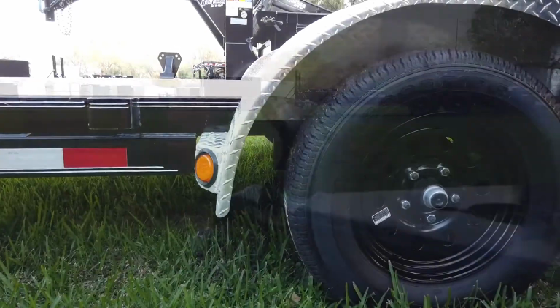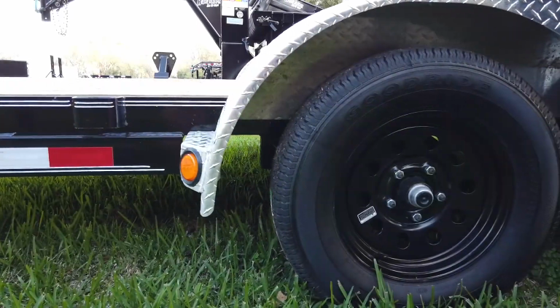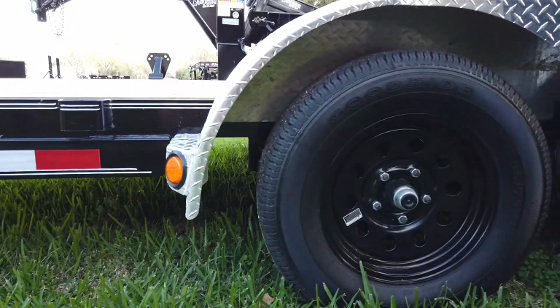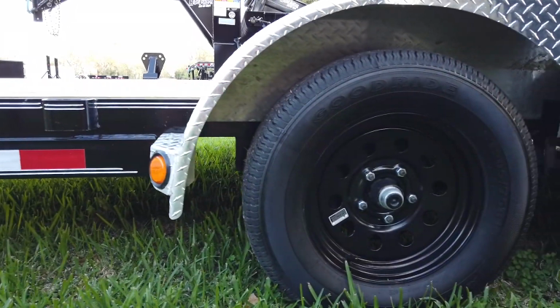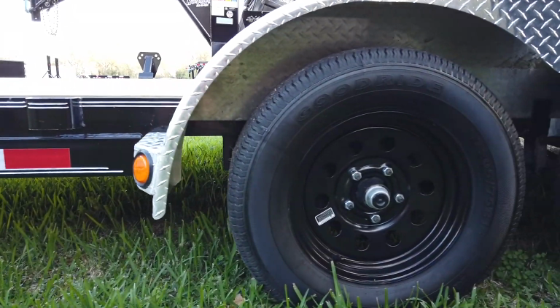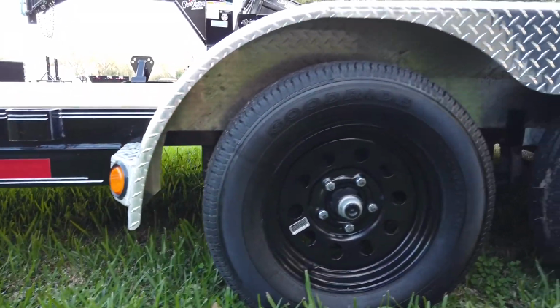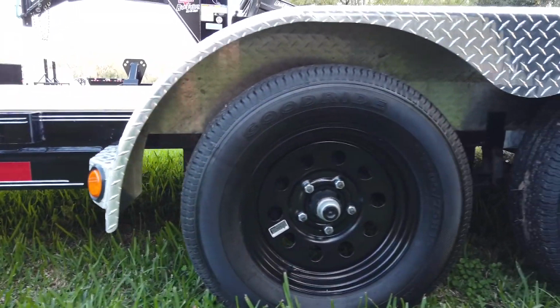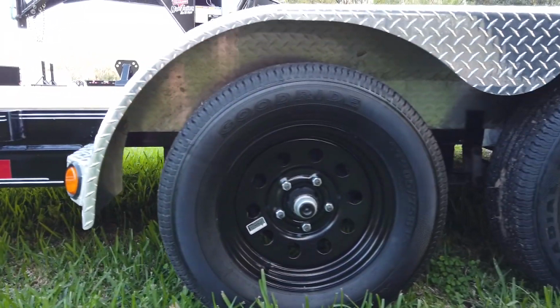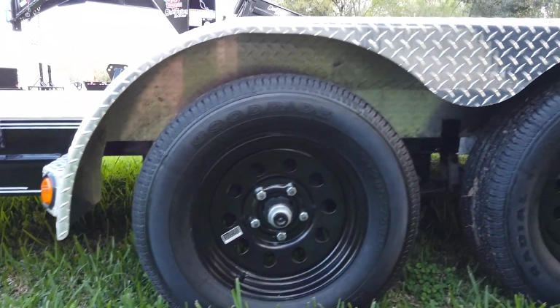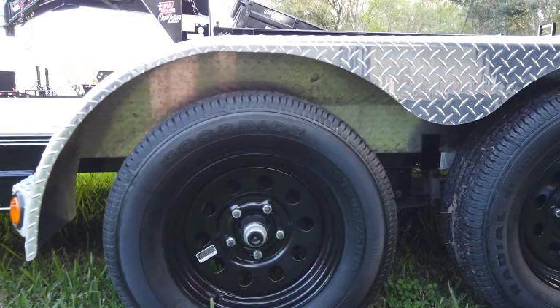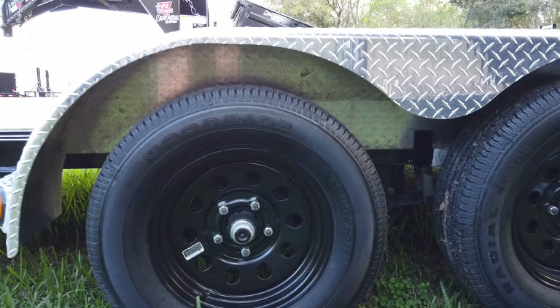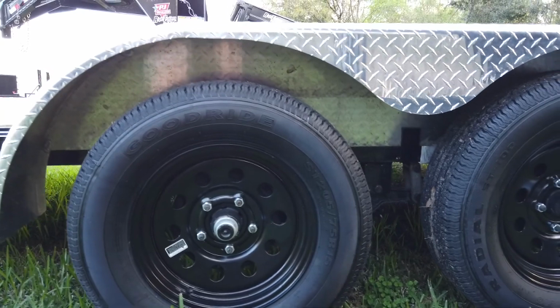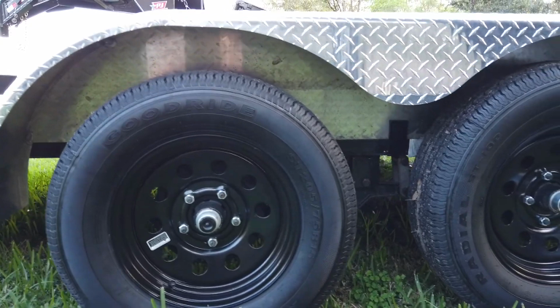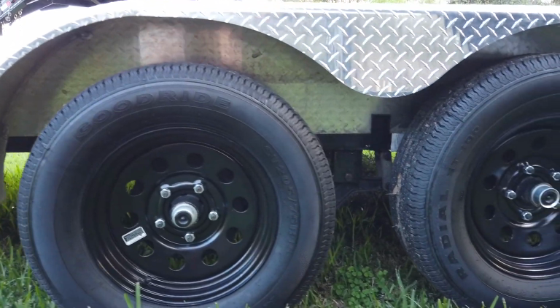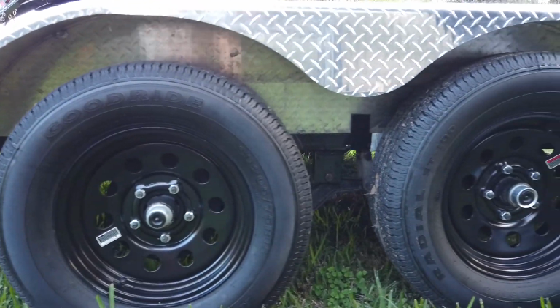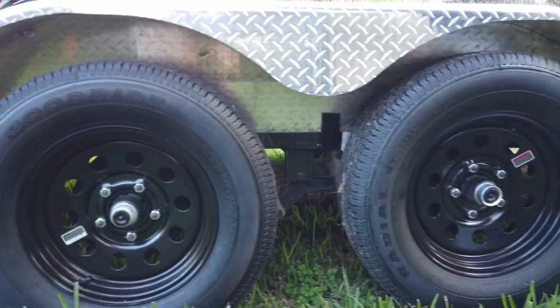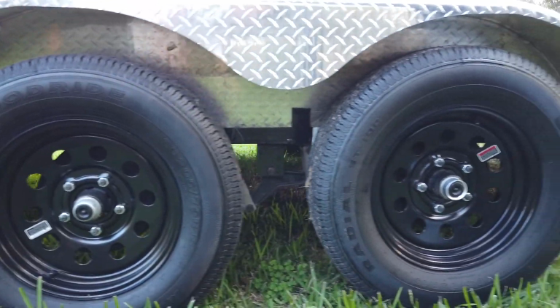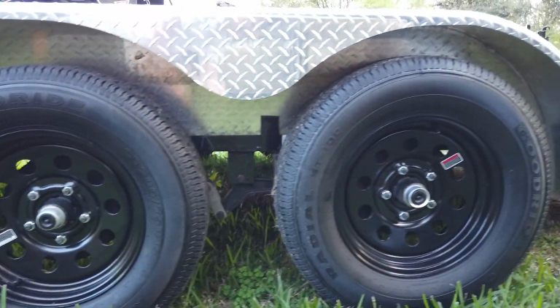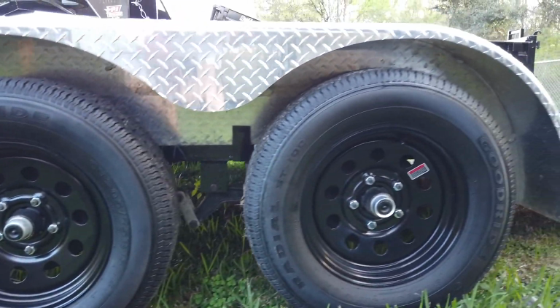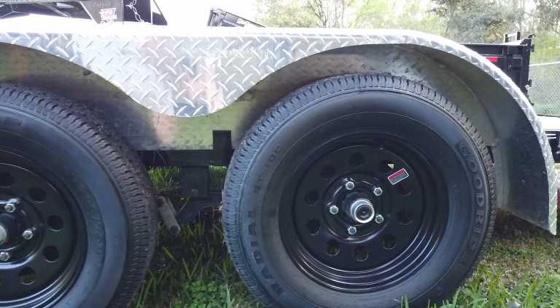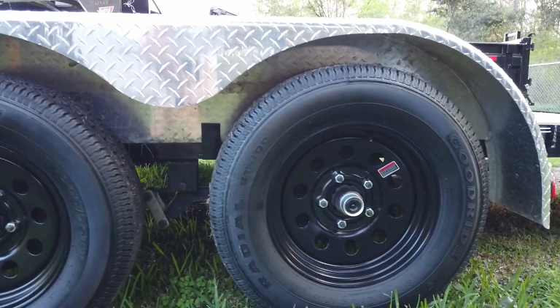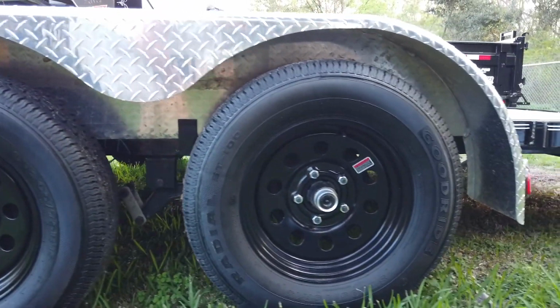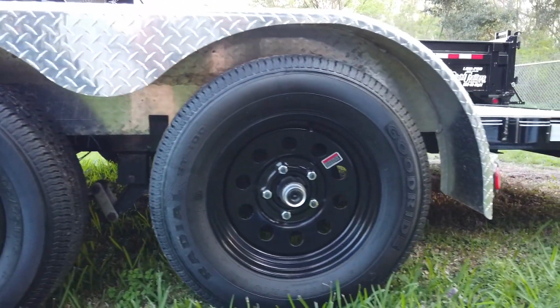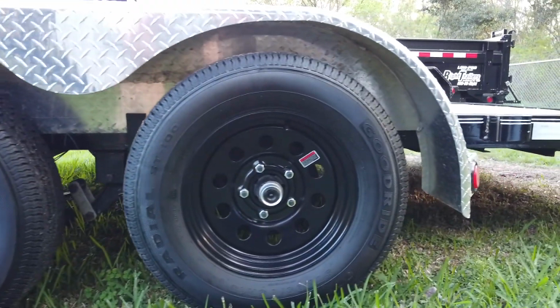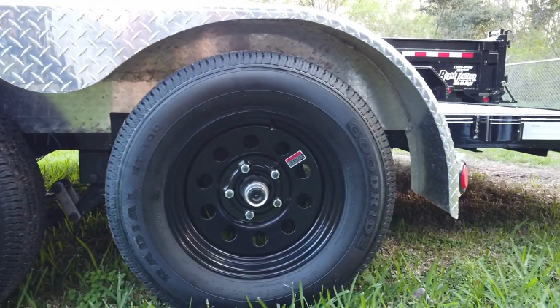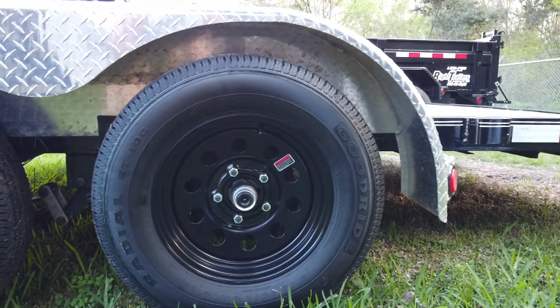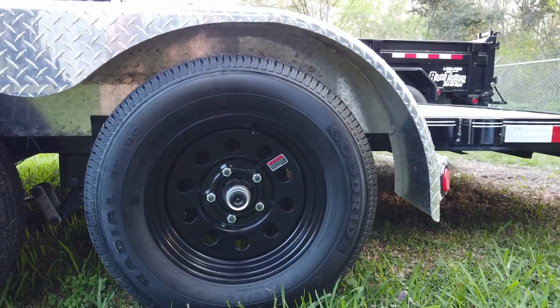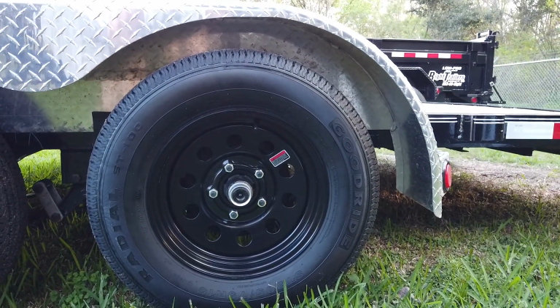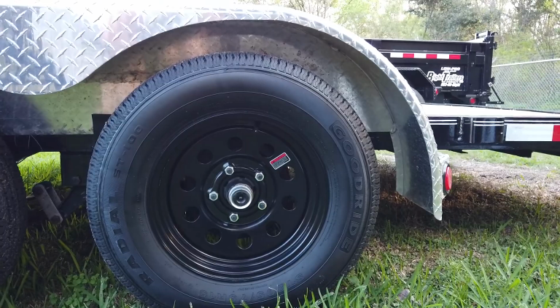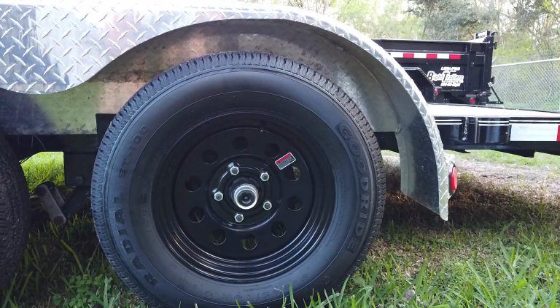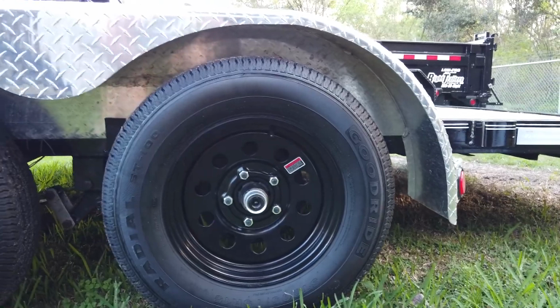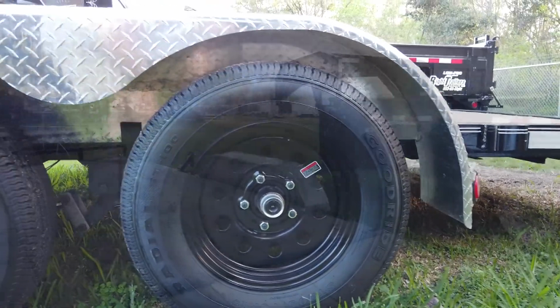This trailer does have a tandem axle, which means you will have two 15-inch diameter wheels on each side of the trailer.